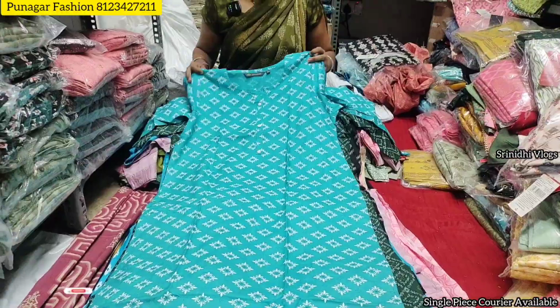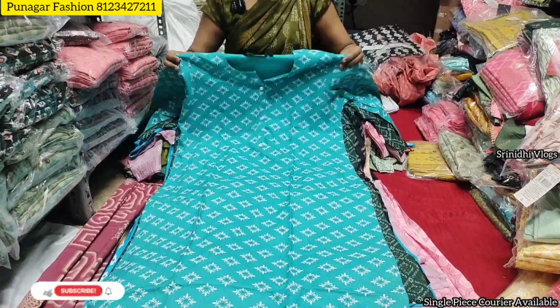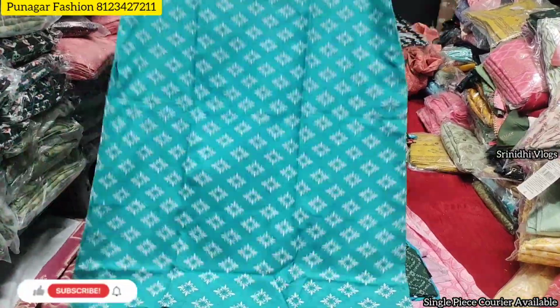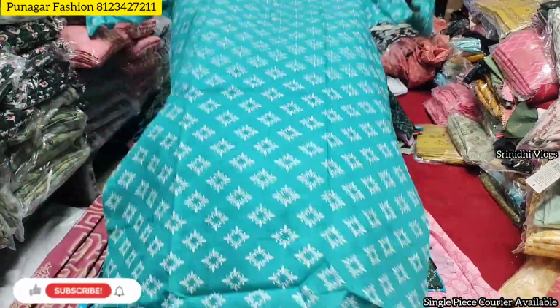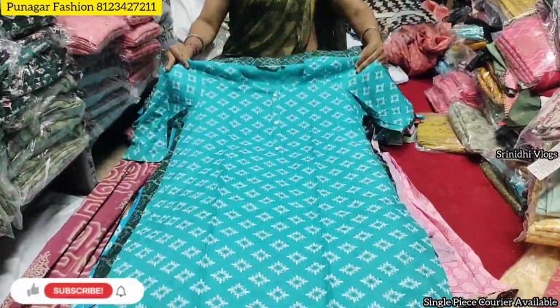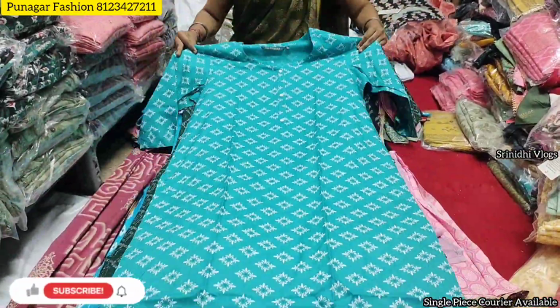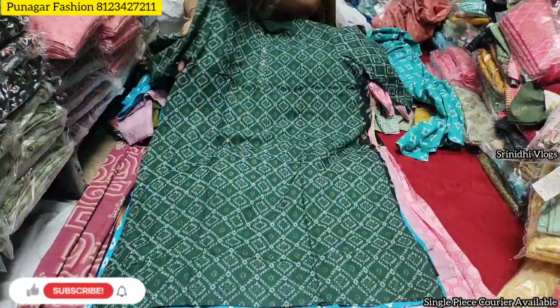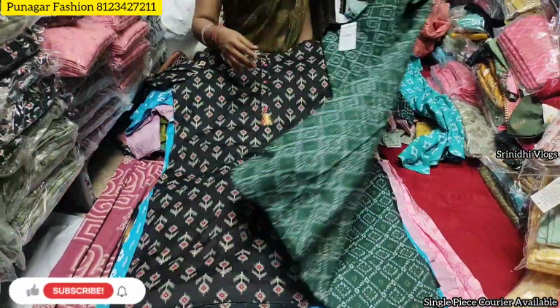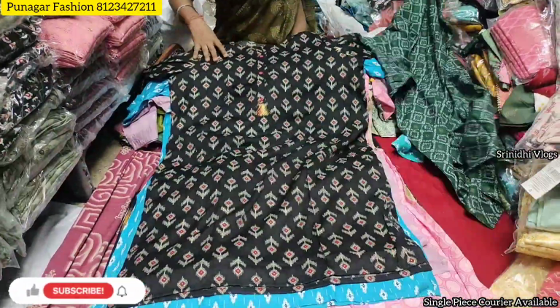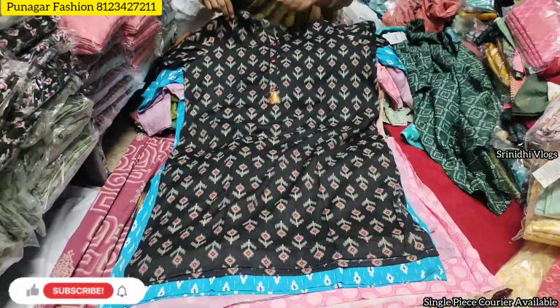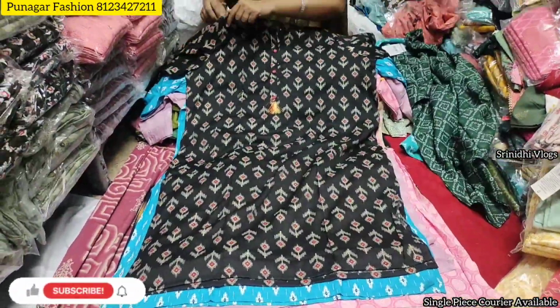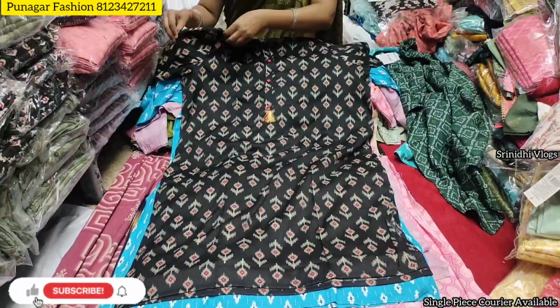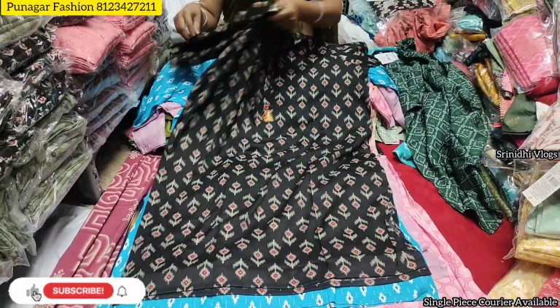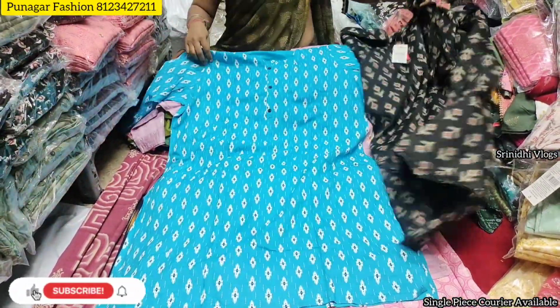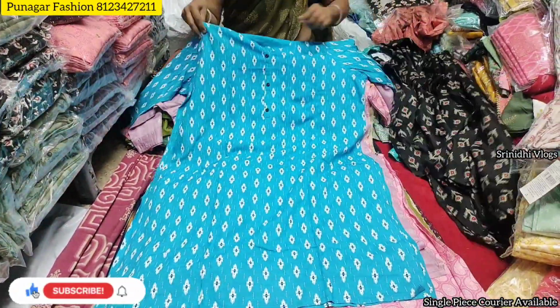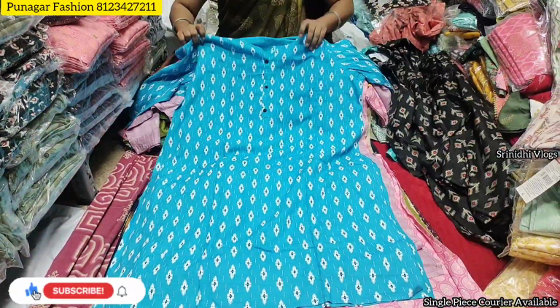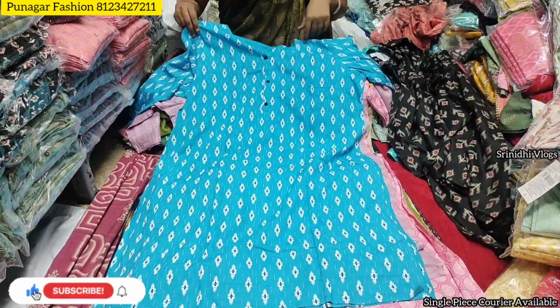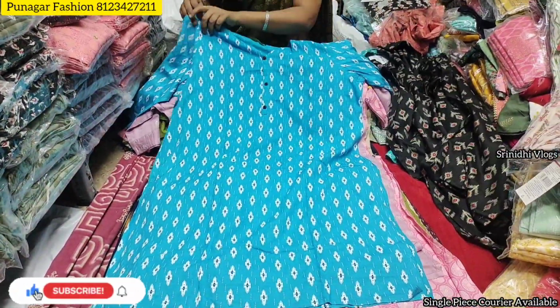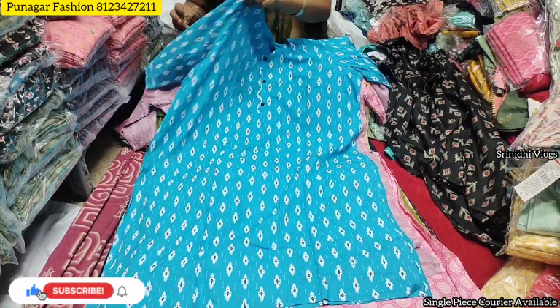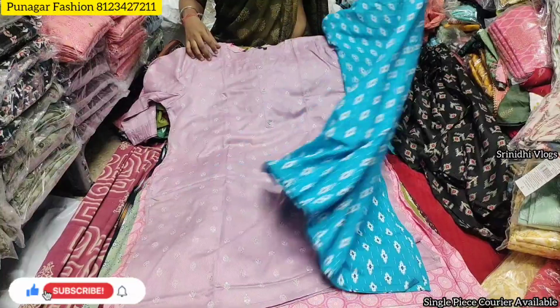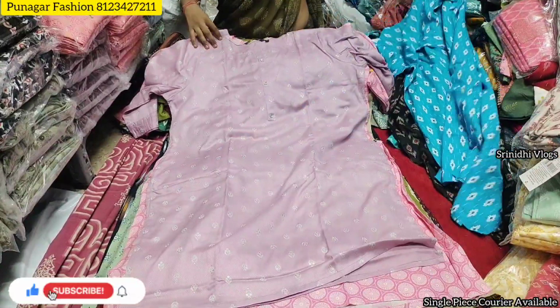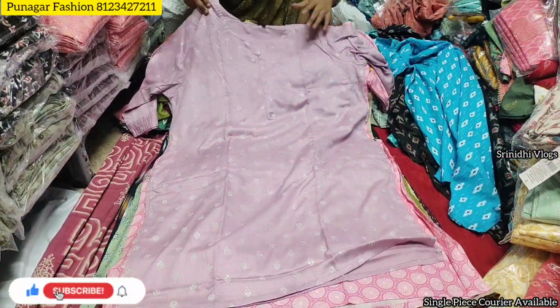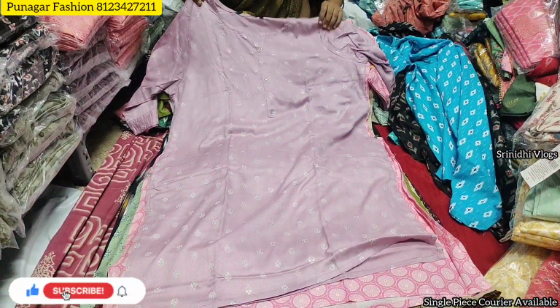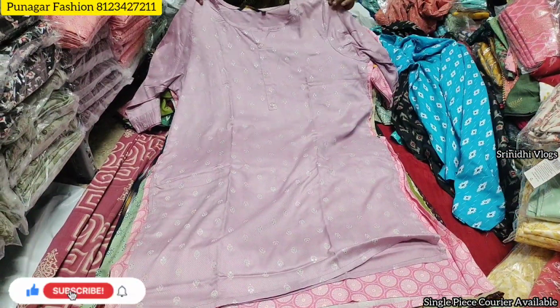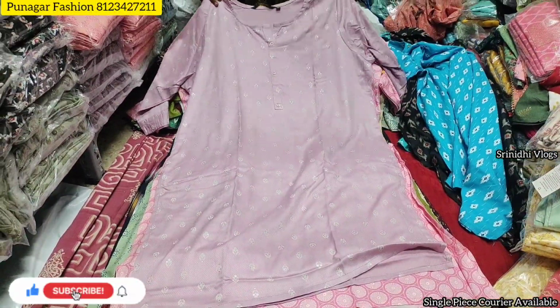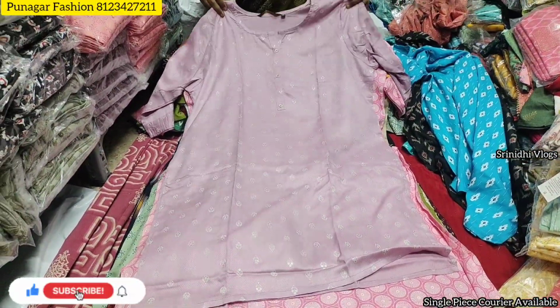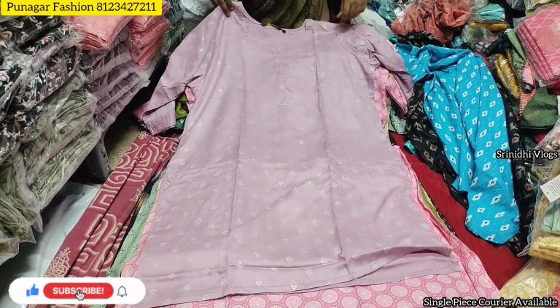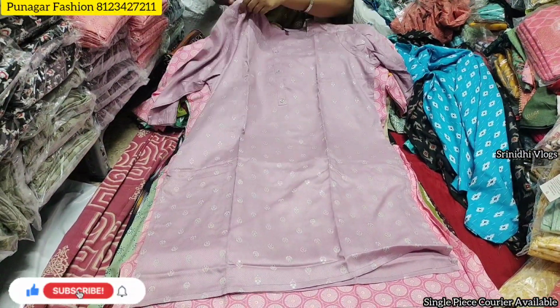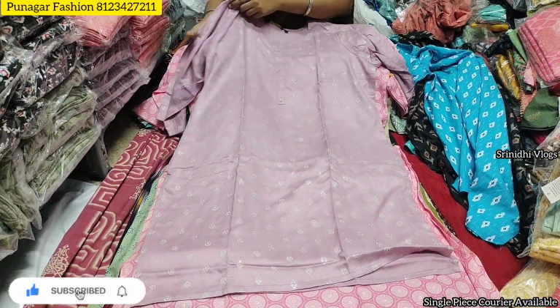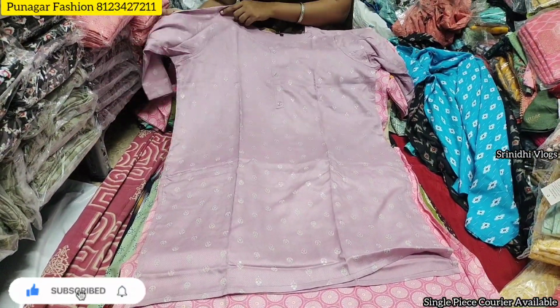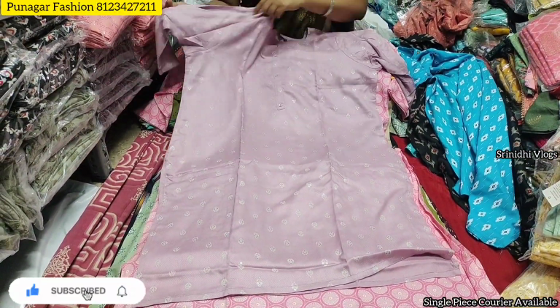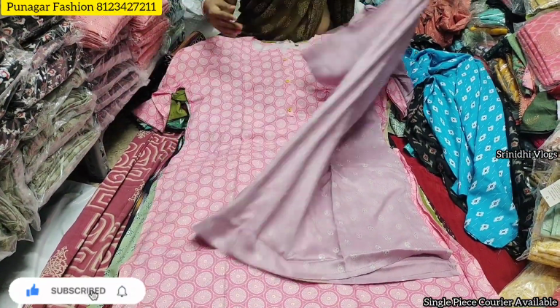Hi friends, welcome back to Shrinidhi Vlogs. In this video, we will be able to locate Punagar Fashion's beautiful kurtis collections.